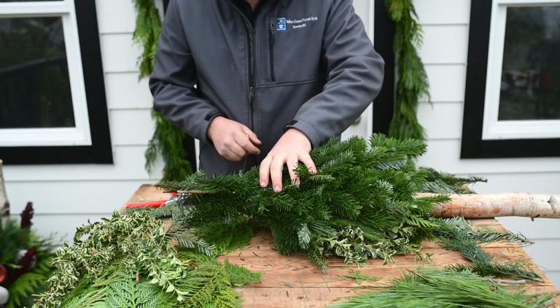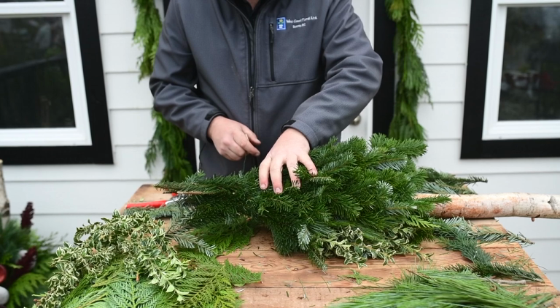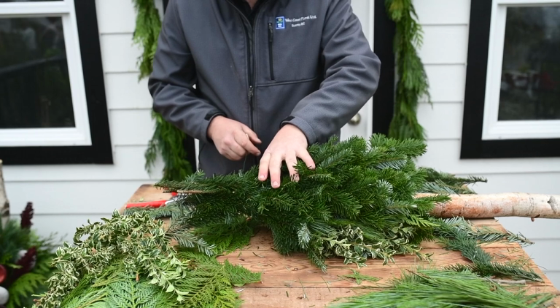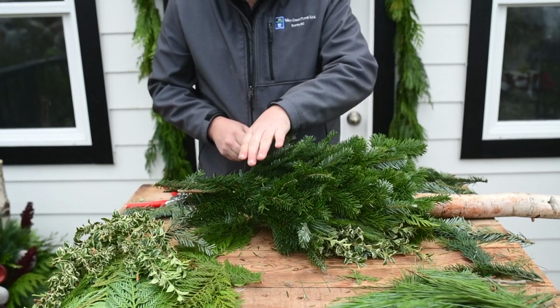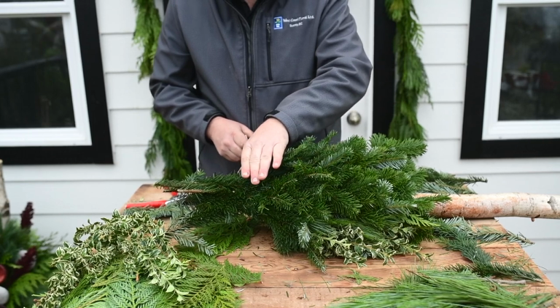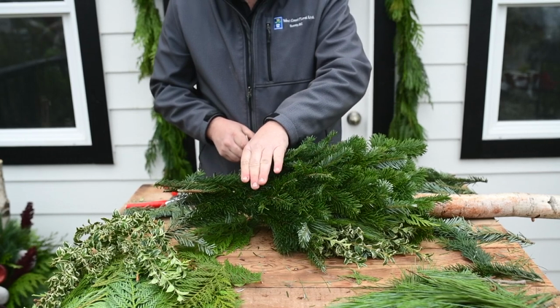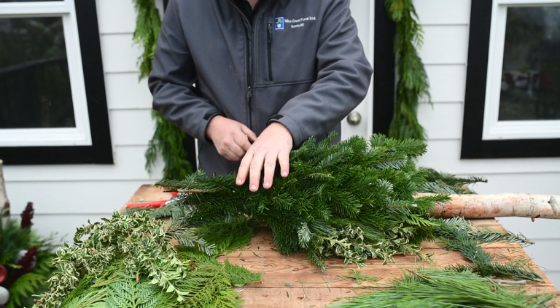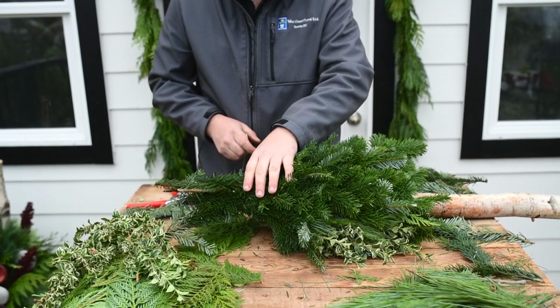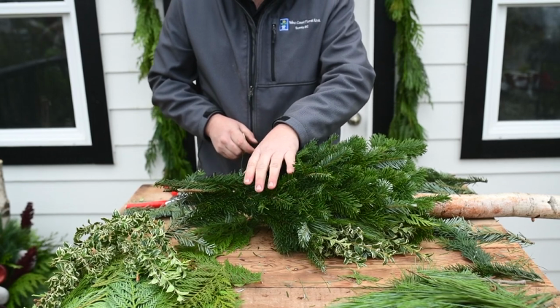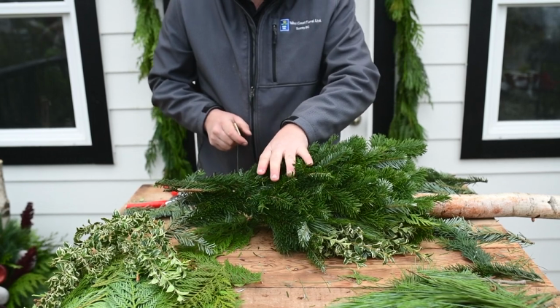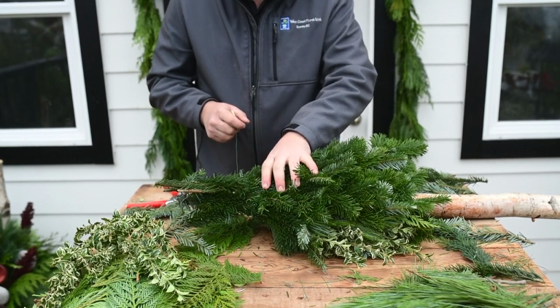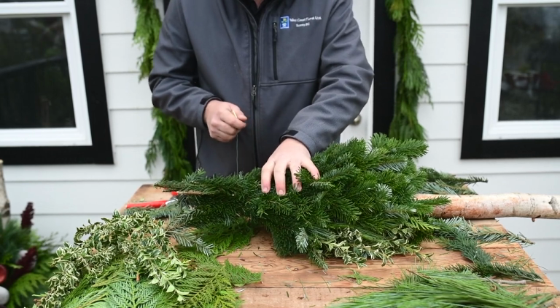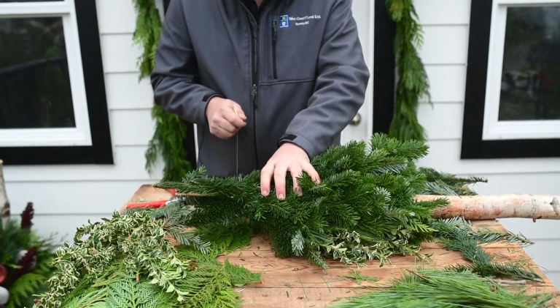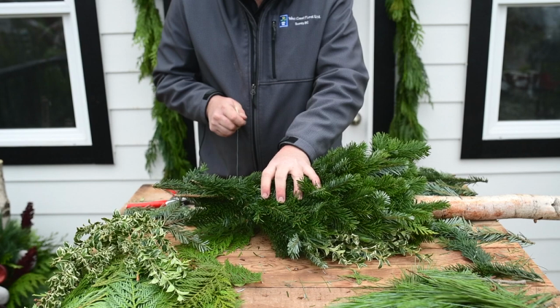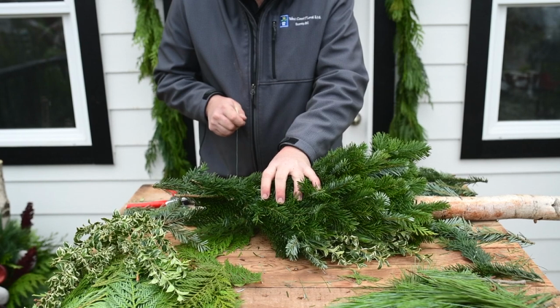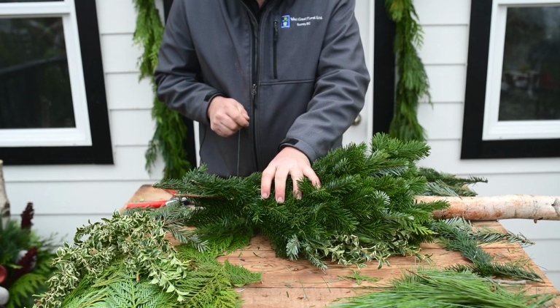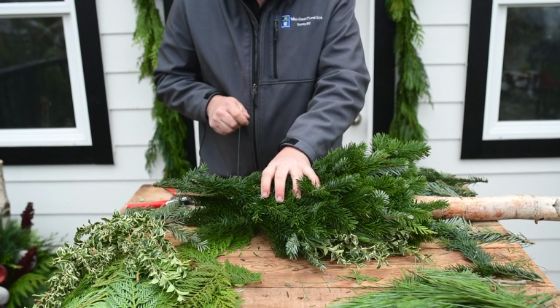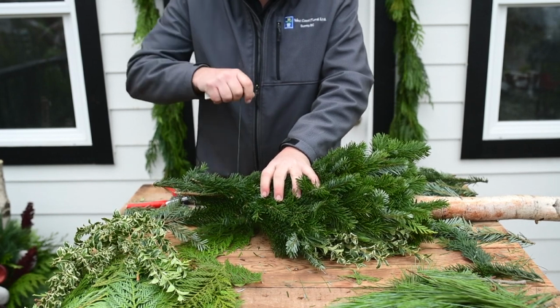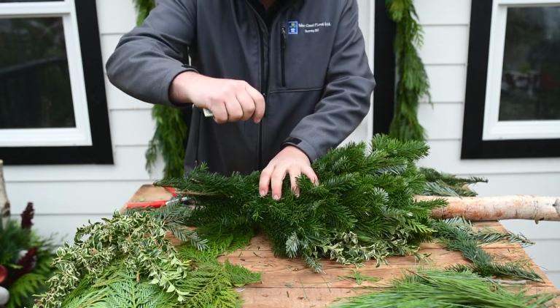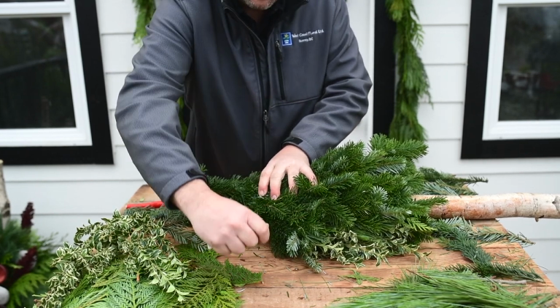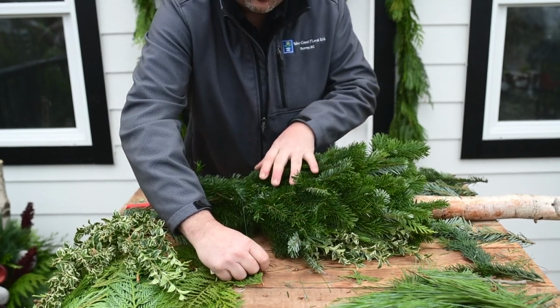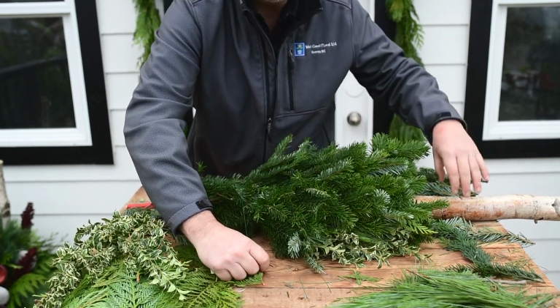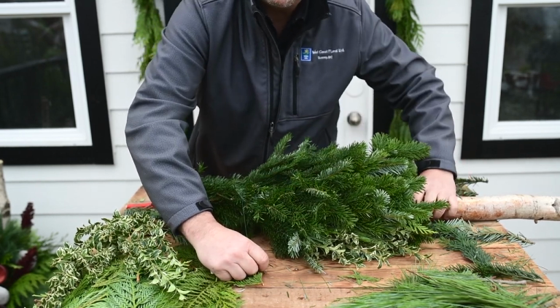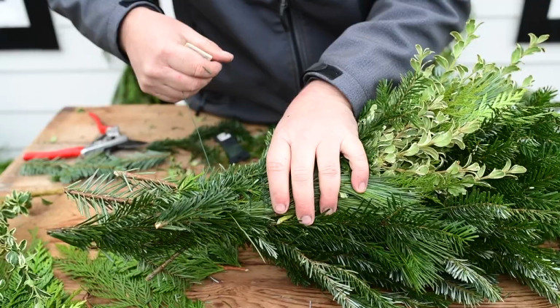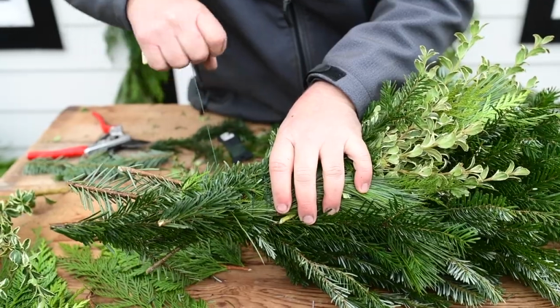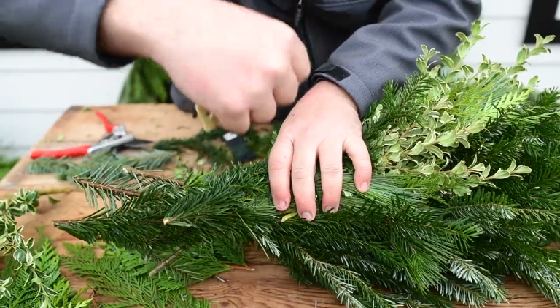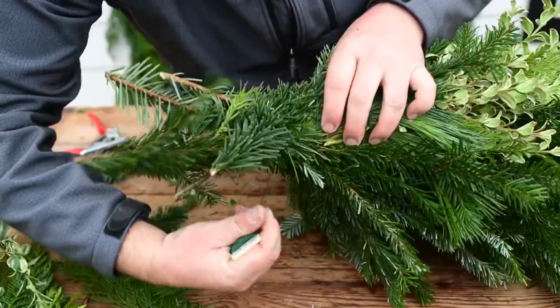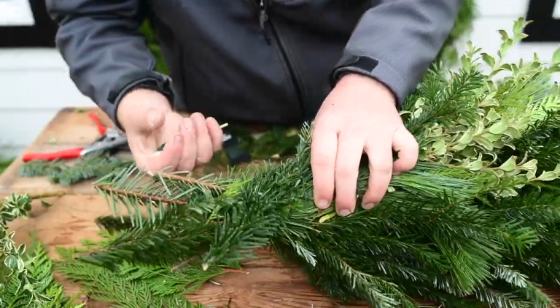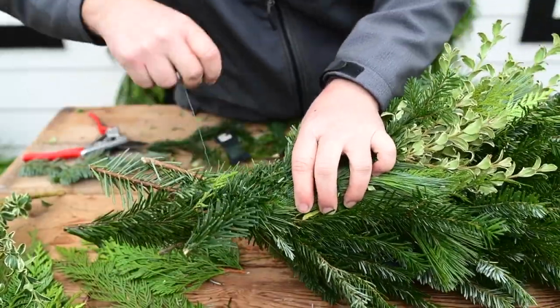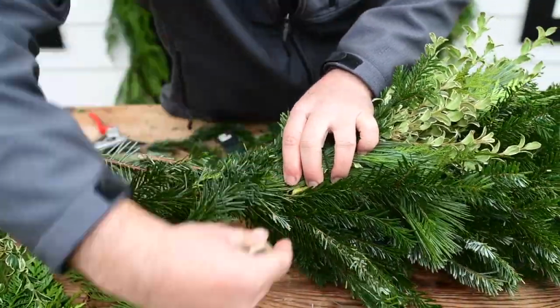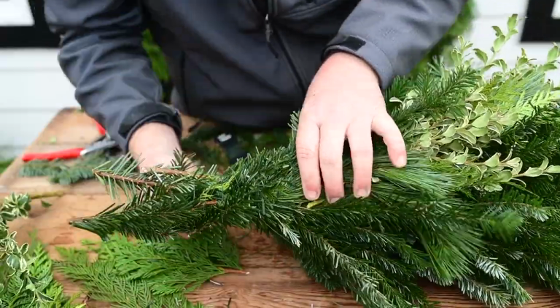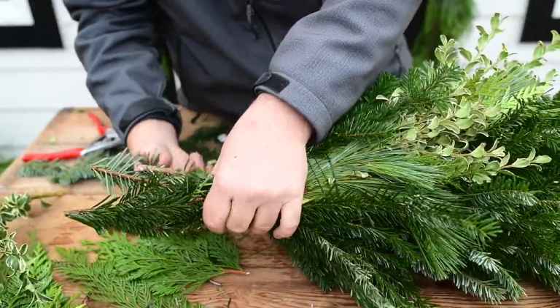Once you've passed the top of the birch pole, all your stems from your bunches will be remaining. Using the wire, you'll need to cut the top of the birch pole and bind them together to create a tapered look all the way to the top.